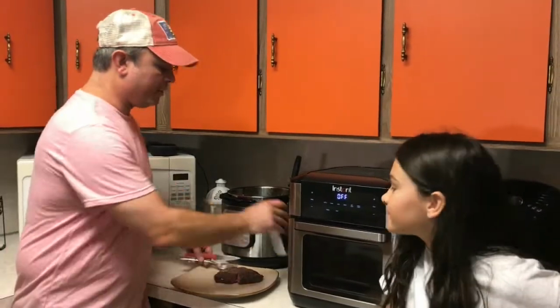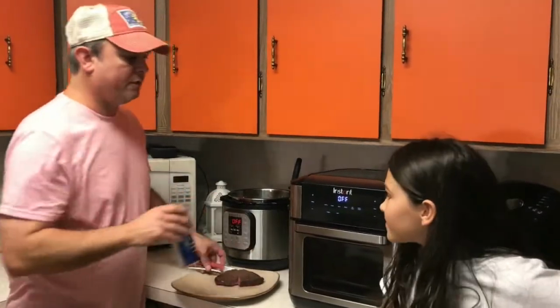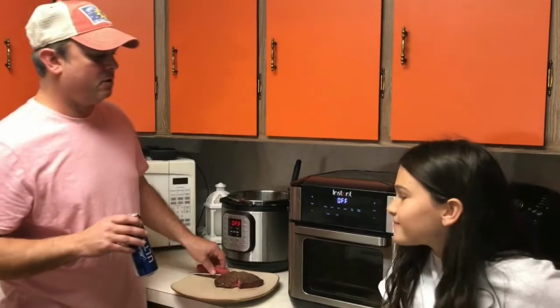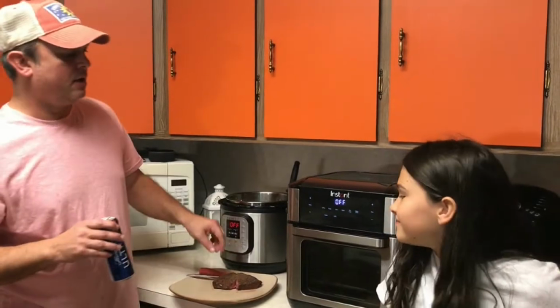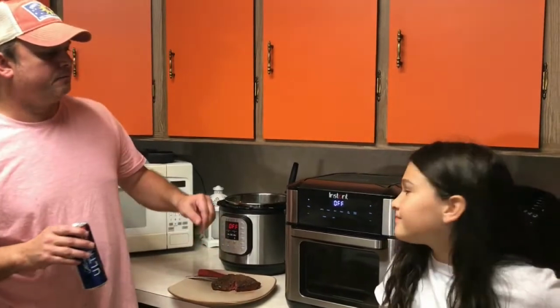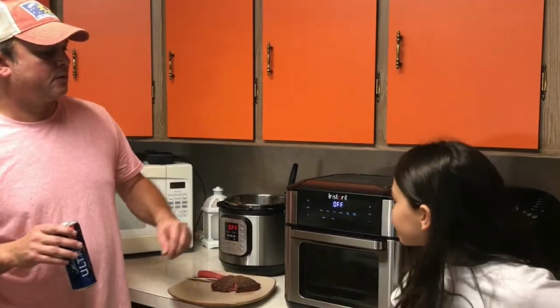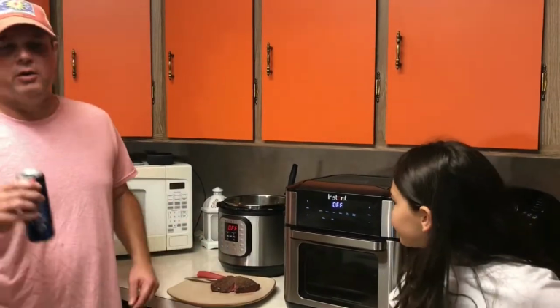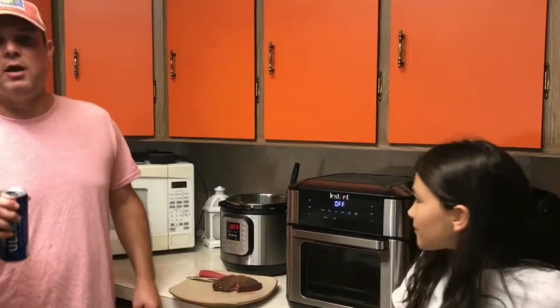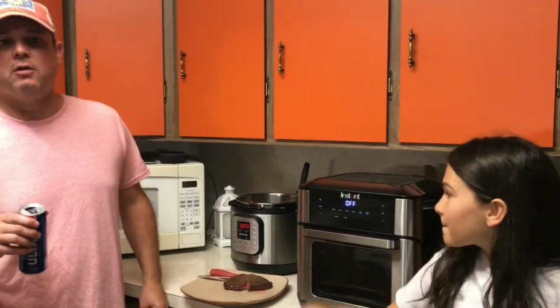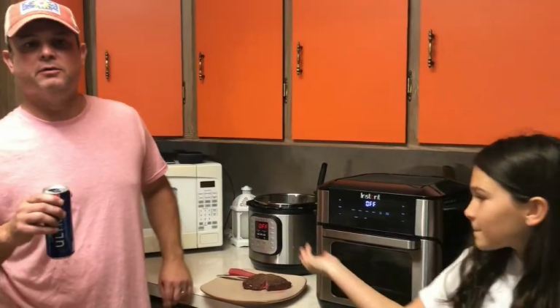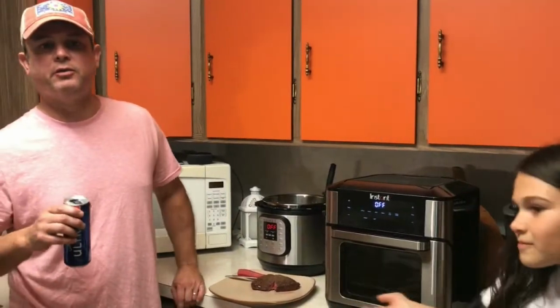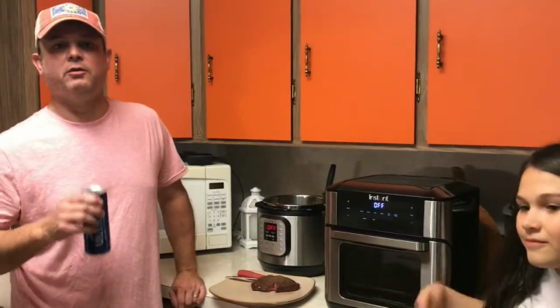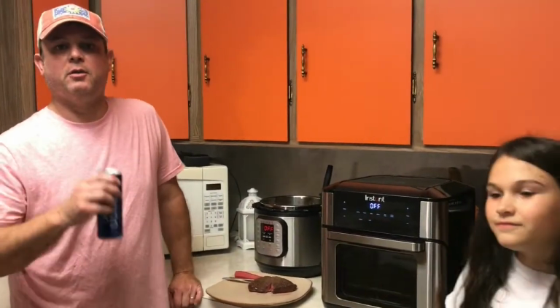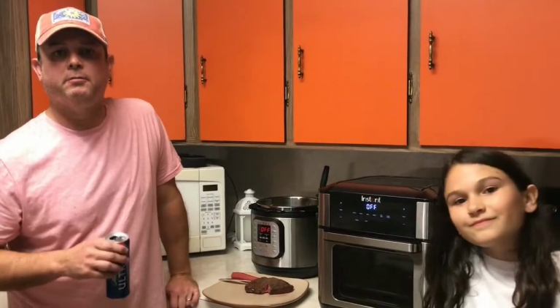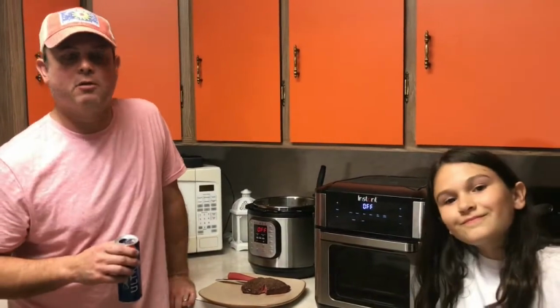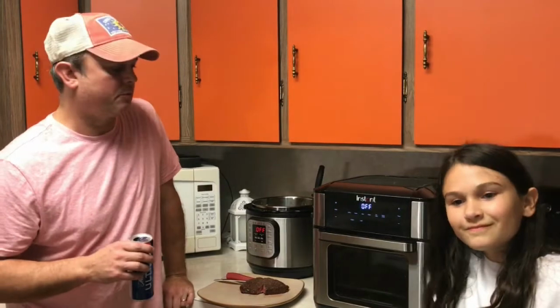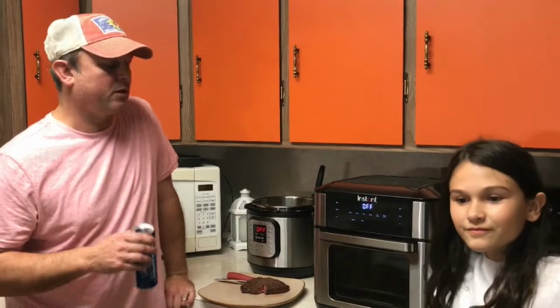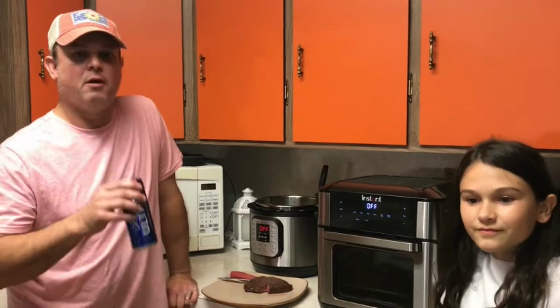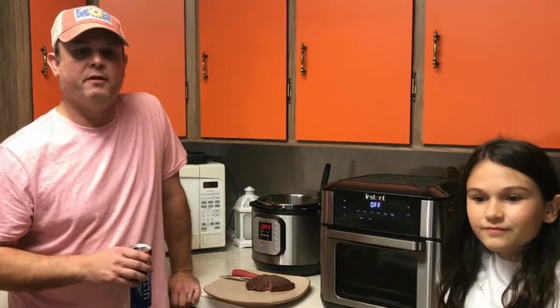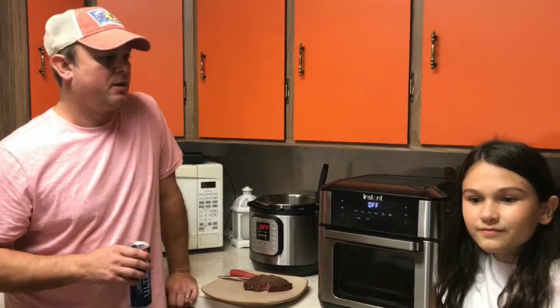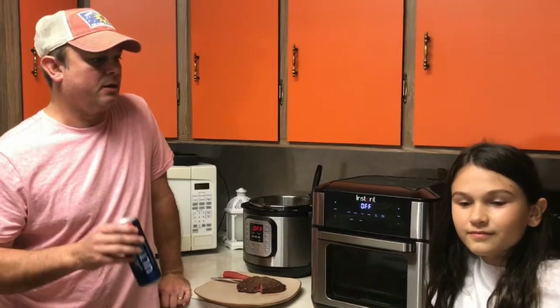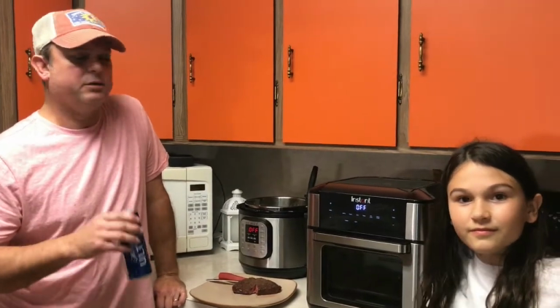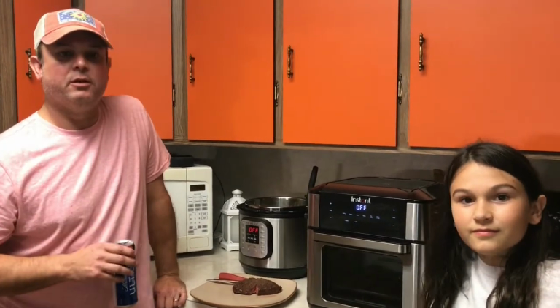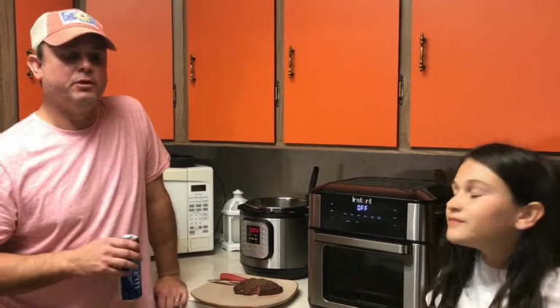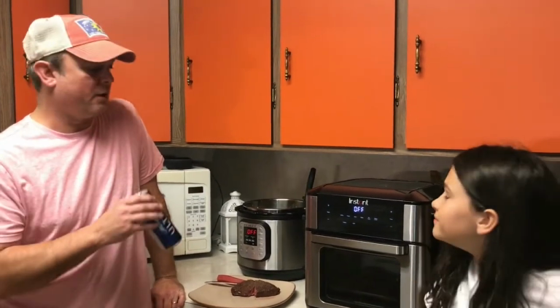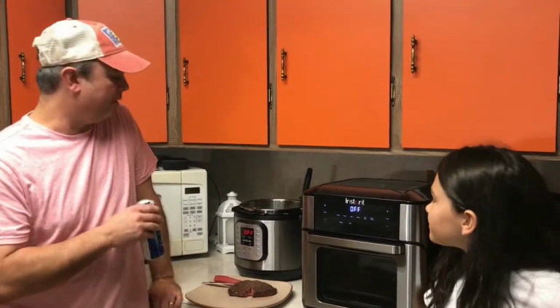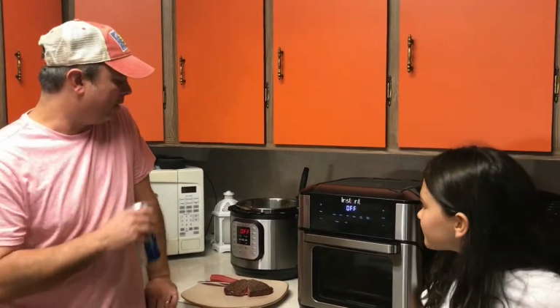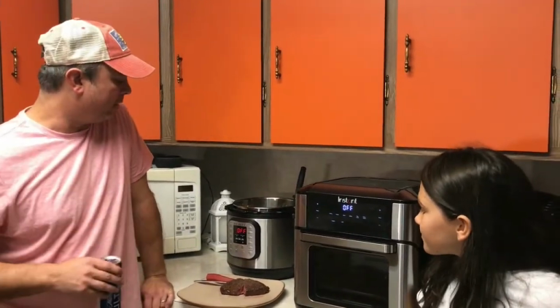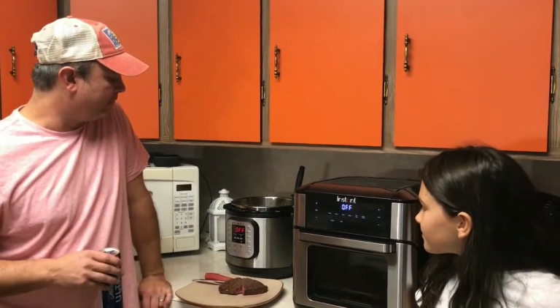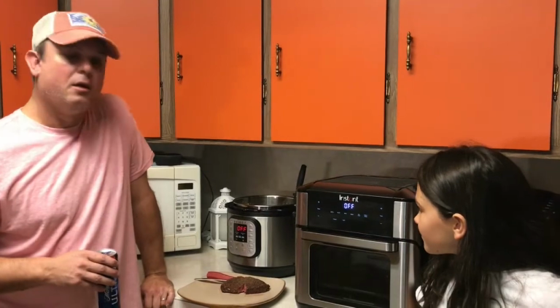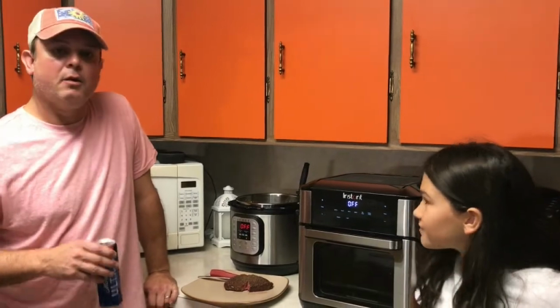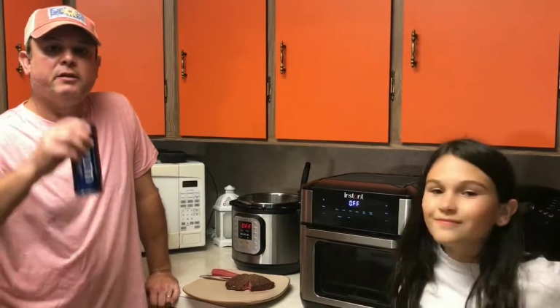I hope you enjoyed the video. I've got a YouTube channel called Meals Under Pressure, and also a Facebook group page called Meals Under Pressure. You can like and follow both of them — we've got lots of recipes on there doing the air fryer and our Instant Pot. We'll see you all next time.